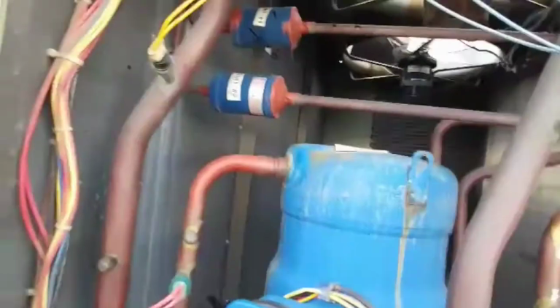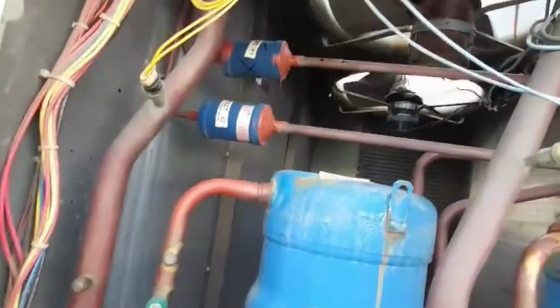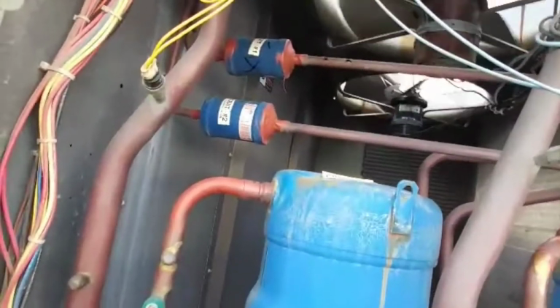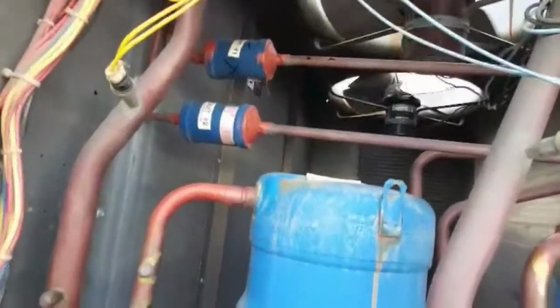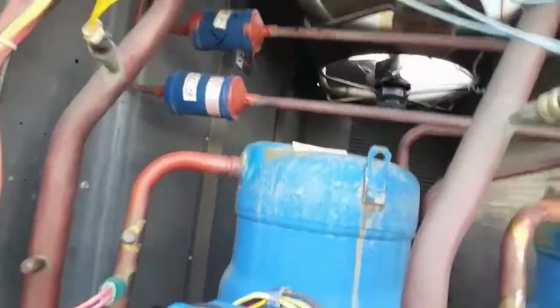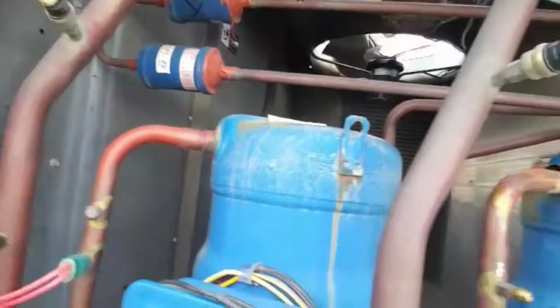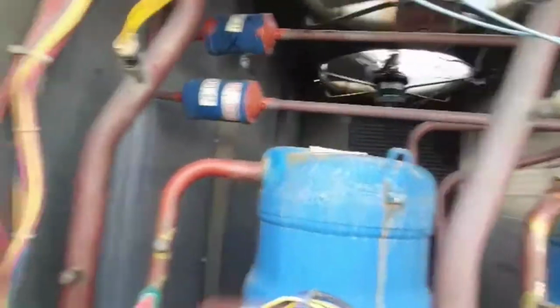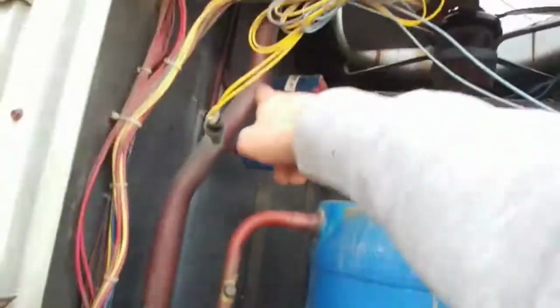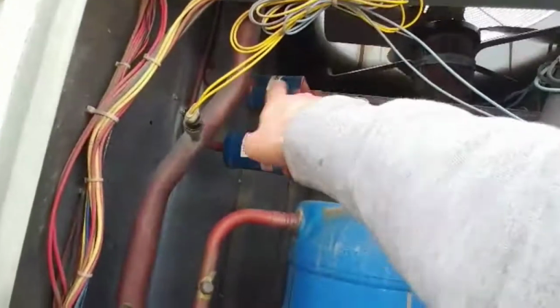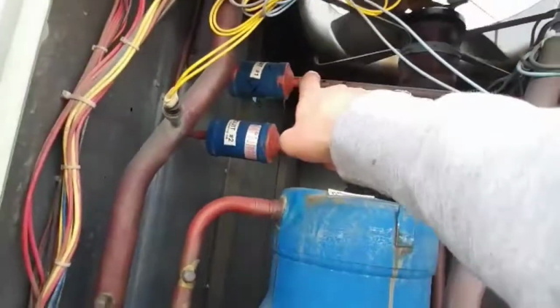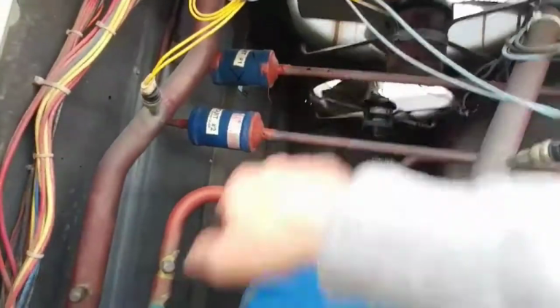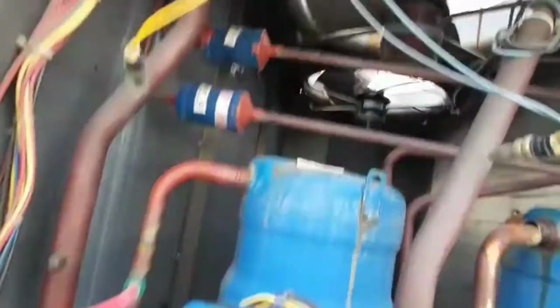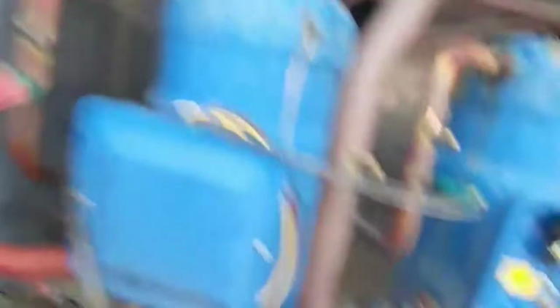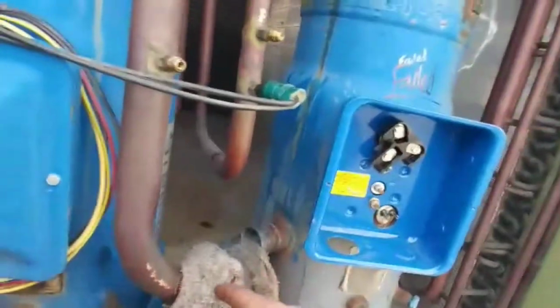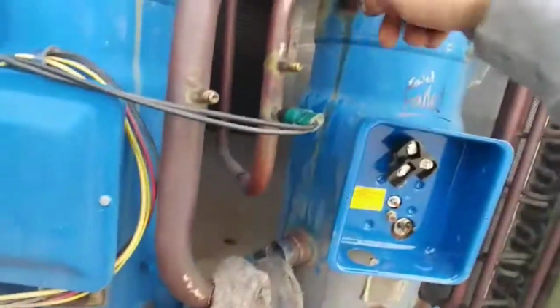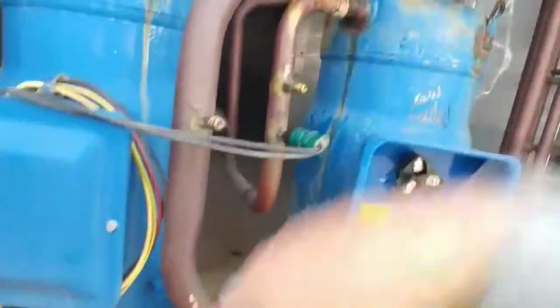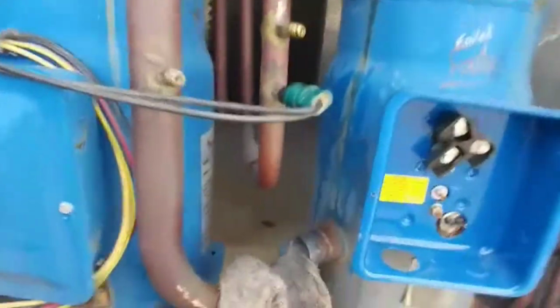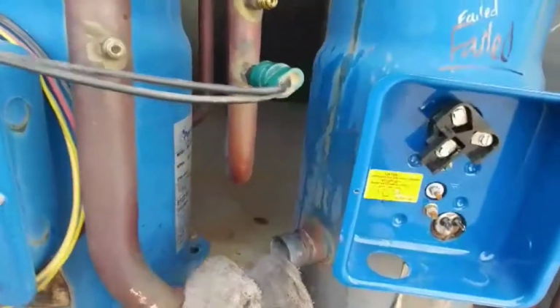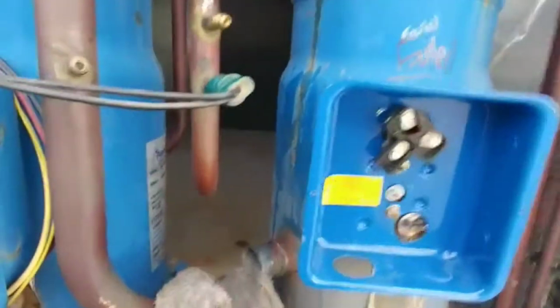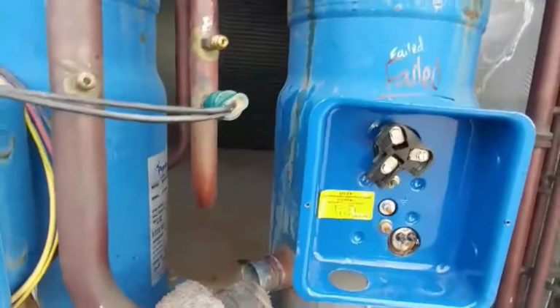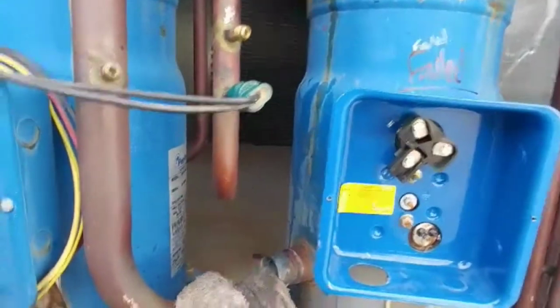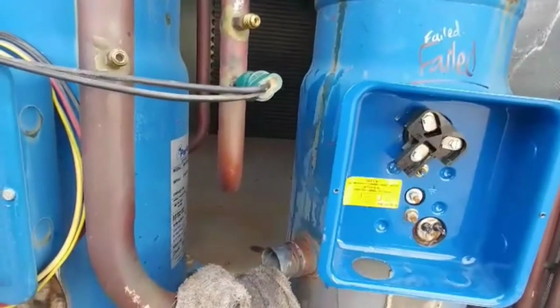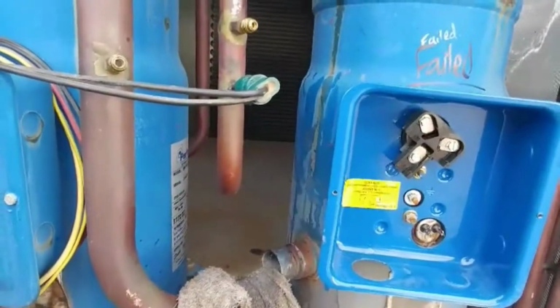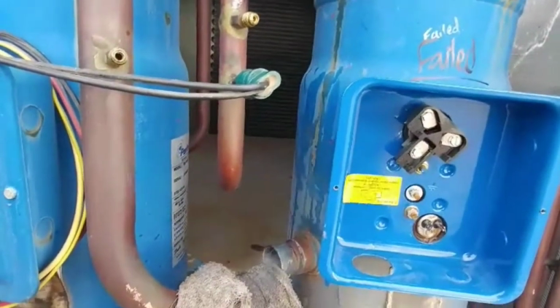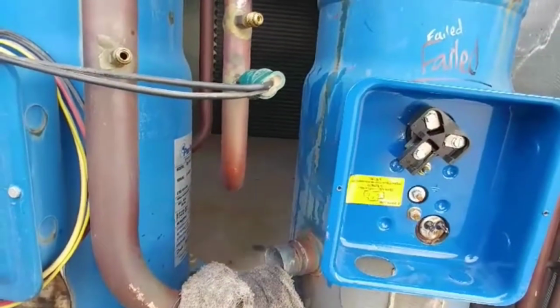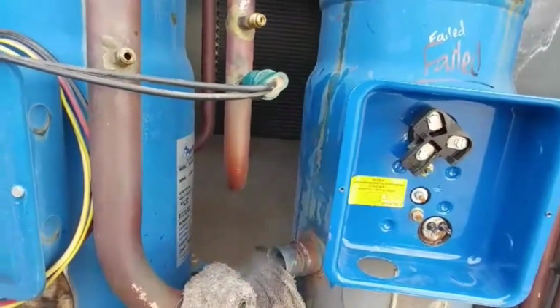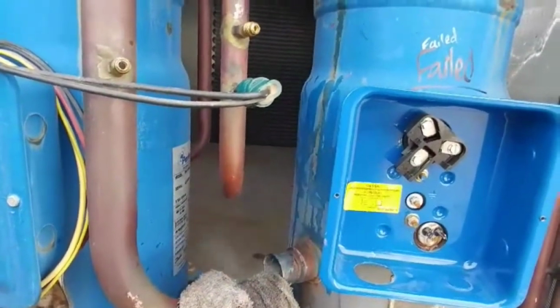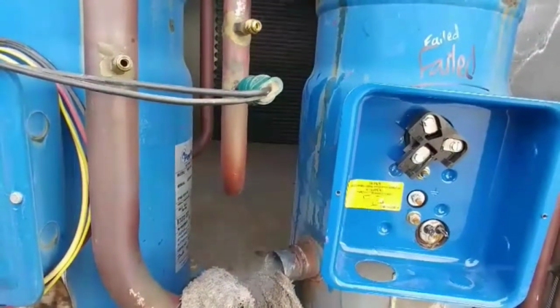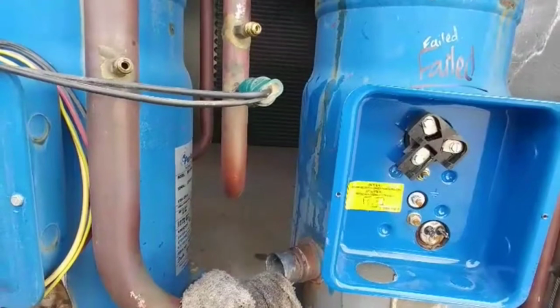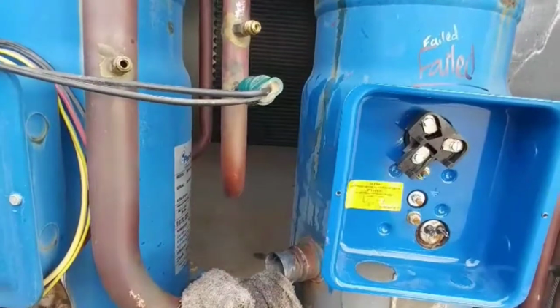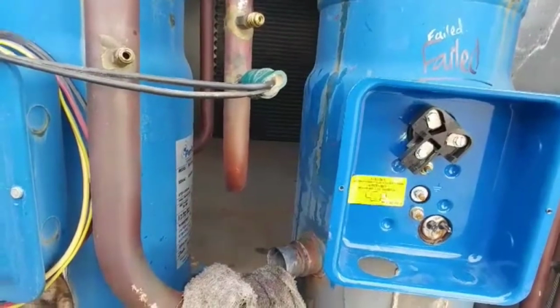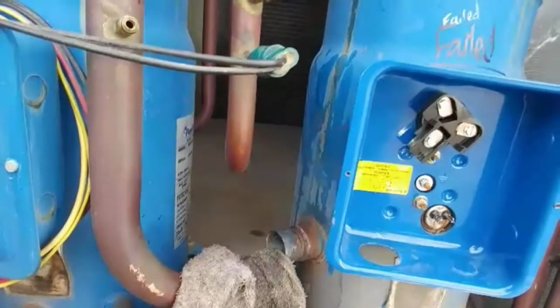I'm going to get my filter dryer out and then cap right there, cap right there, cap this and cap this — because I'm going to do the compressor tomorrow. Don't want any moisture or anything getting in overnight. Make sure that you seal the system up best you can.